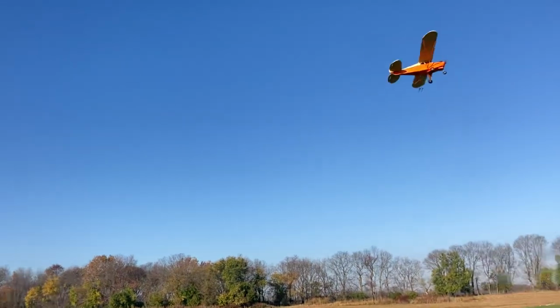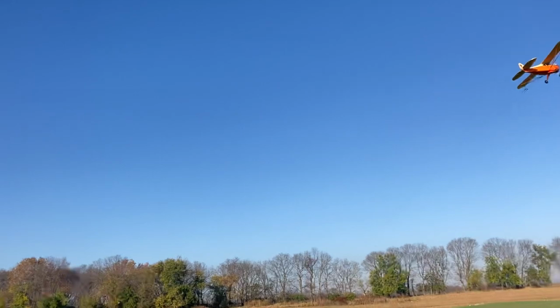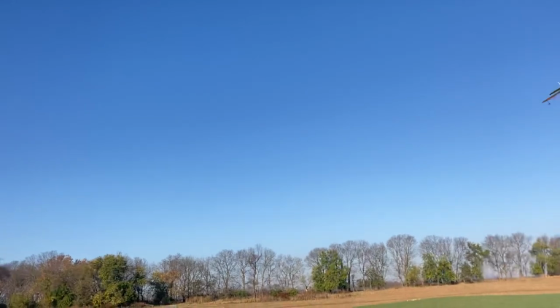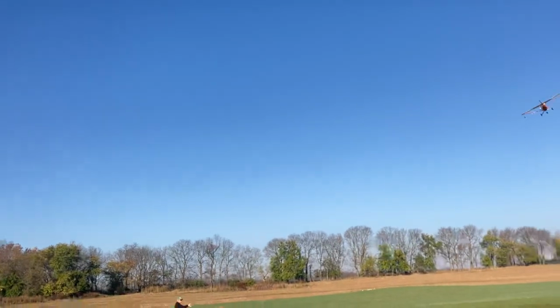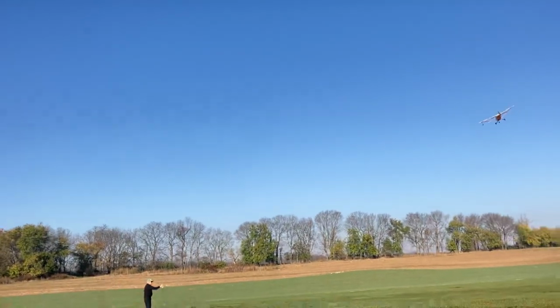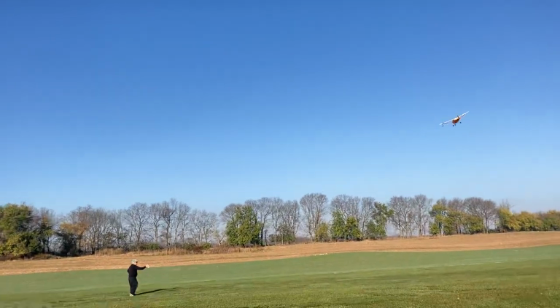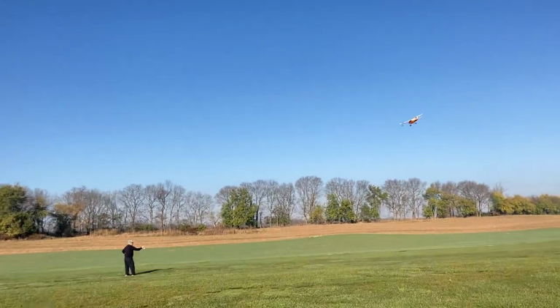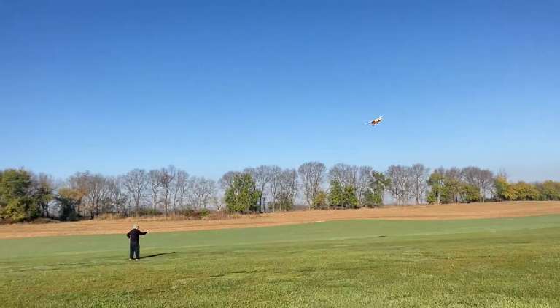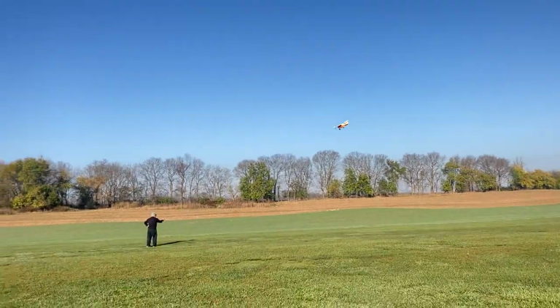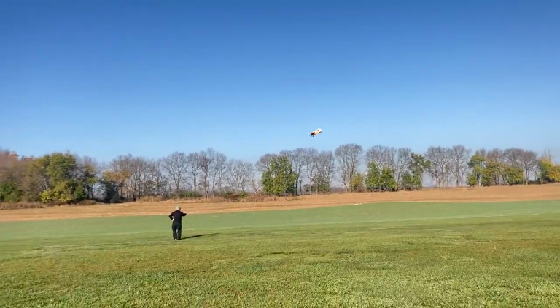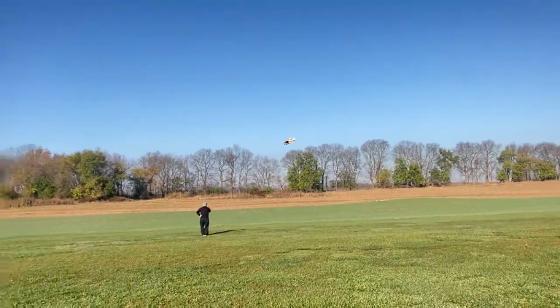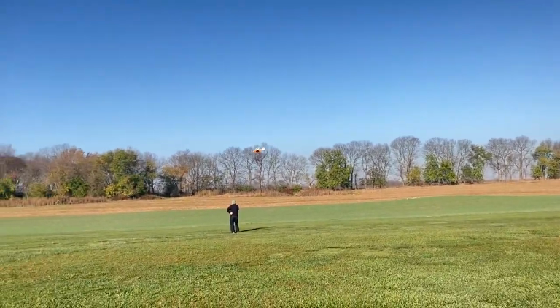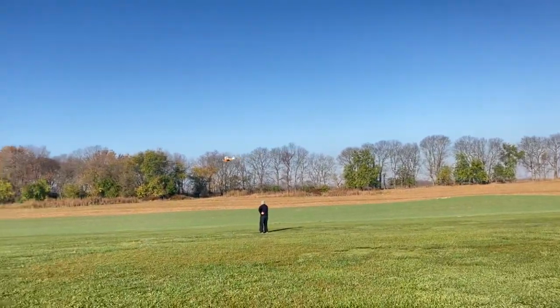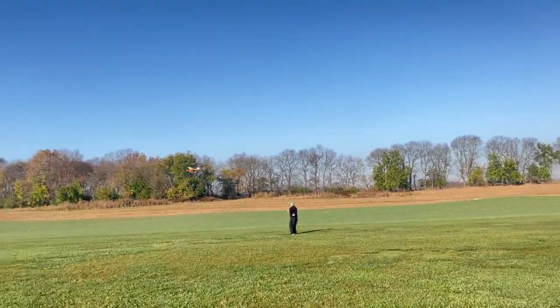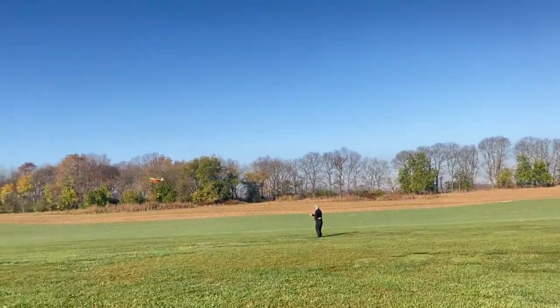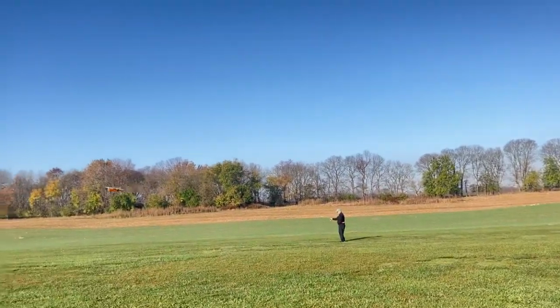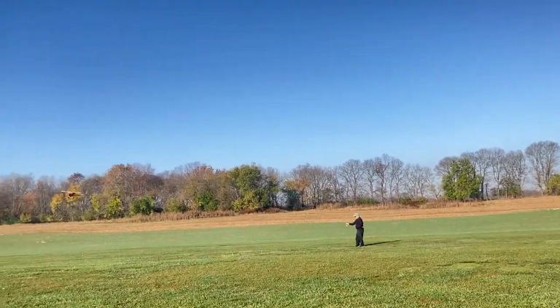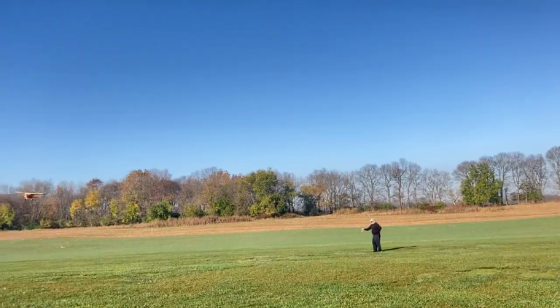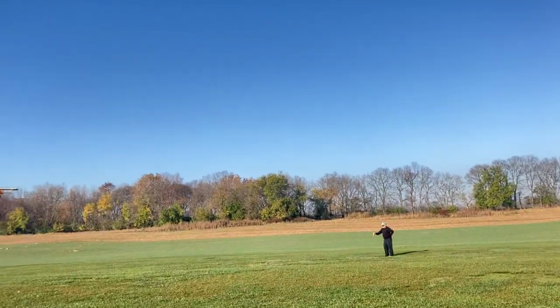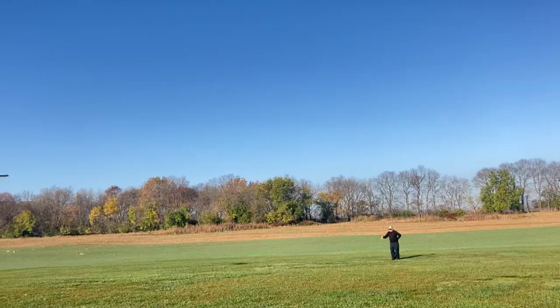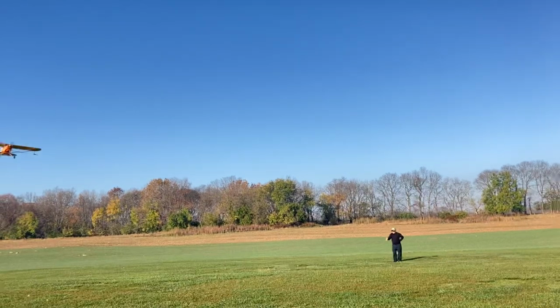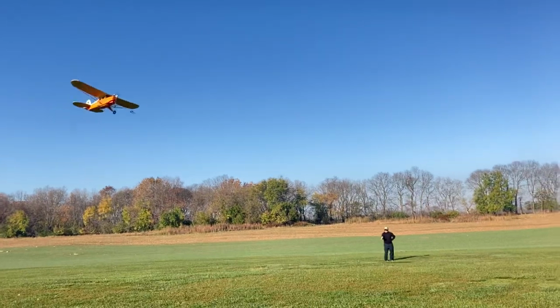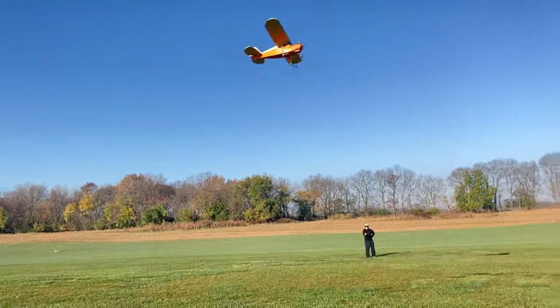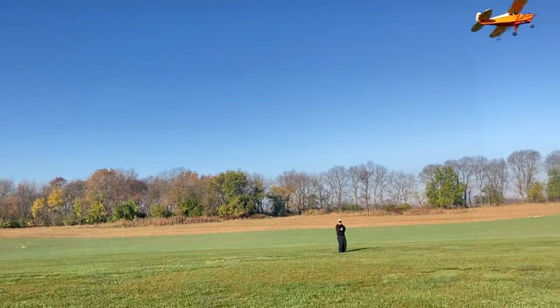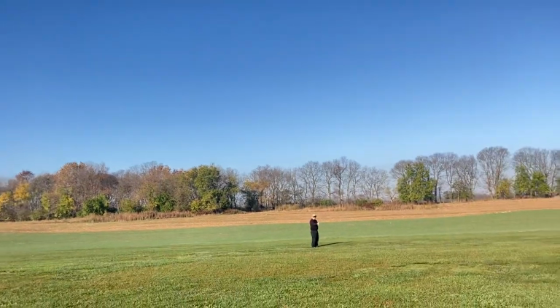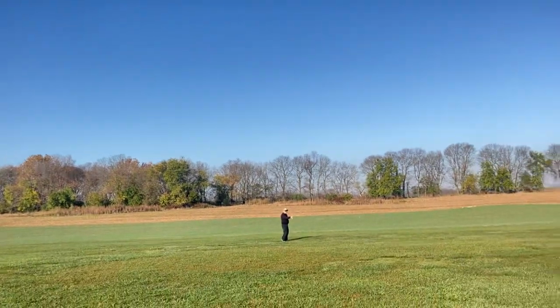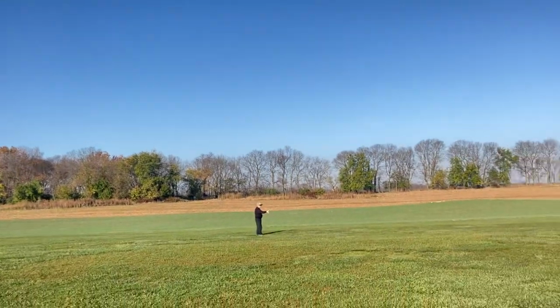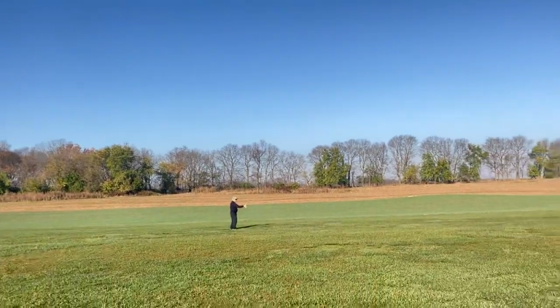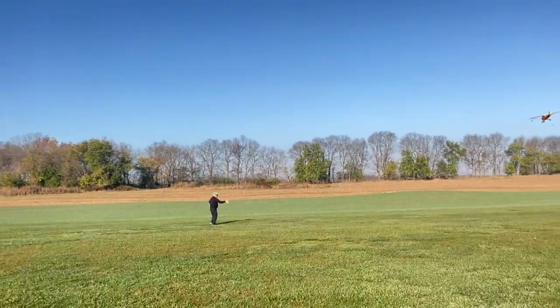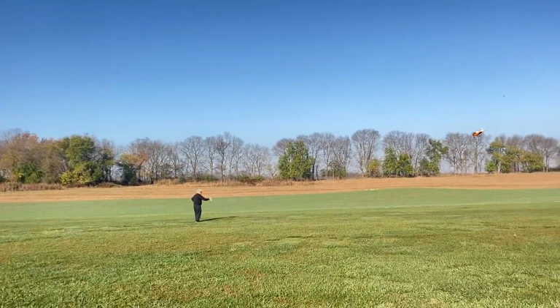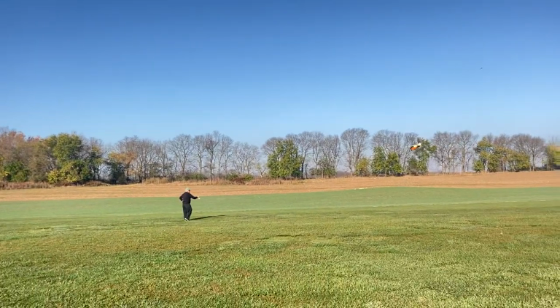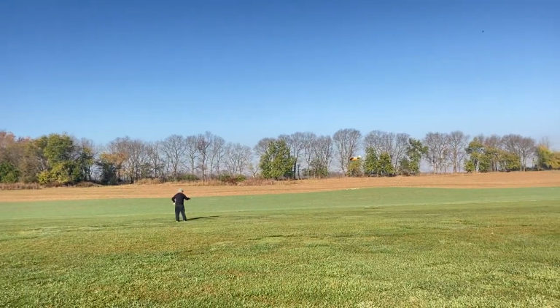And this is Alan at the controls. It's flying beautifully. We're at about one and a half minutes into the flight.